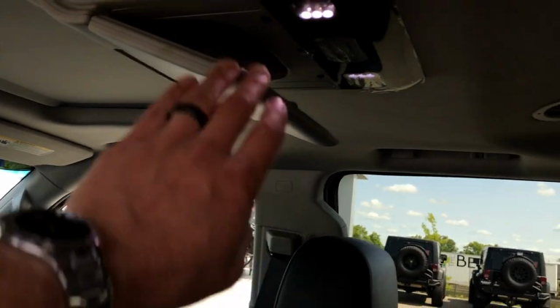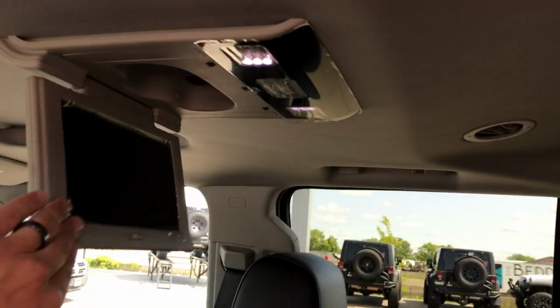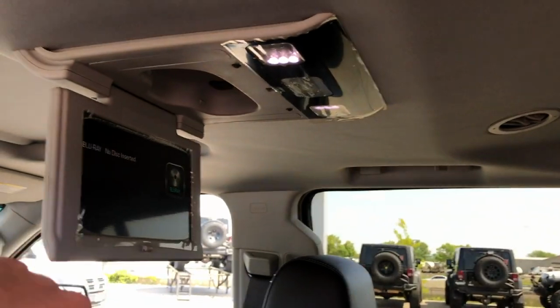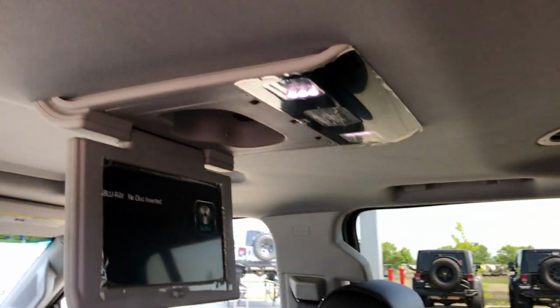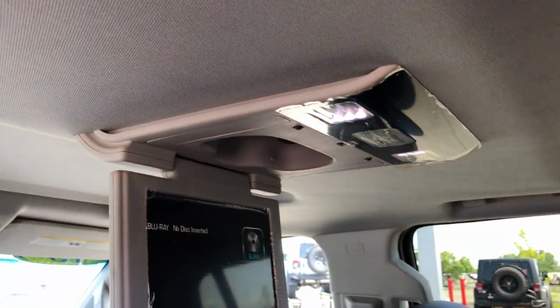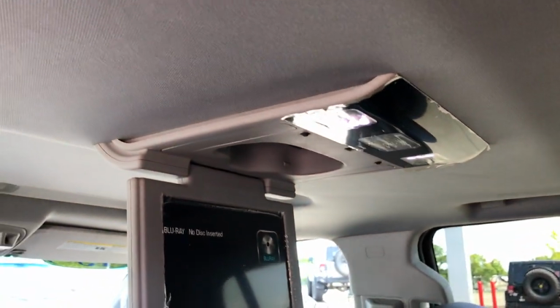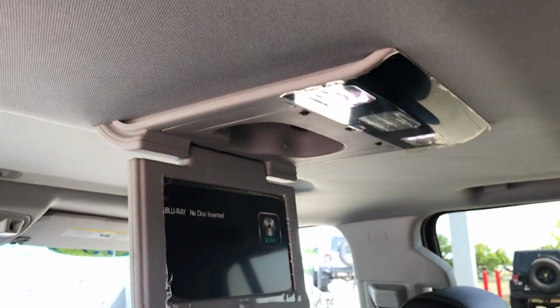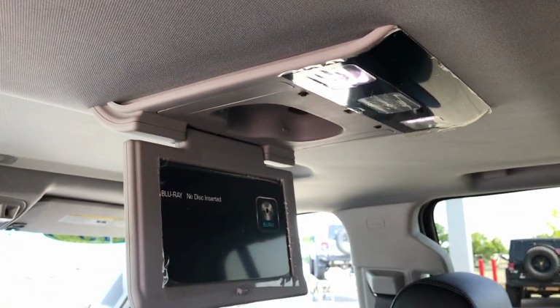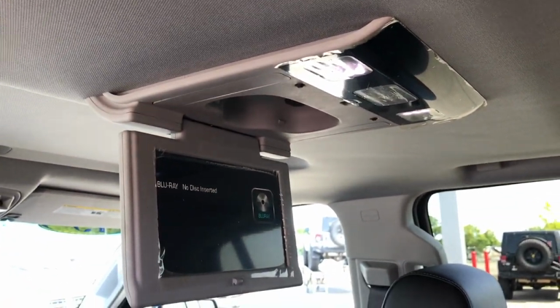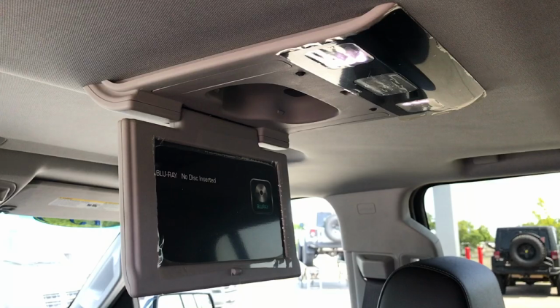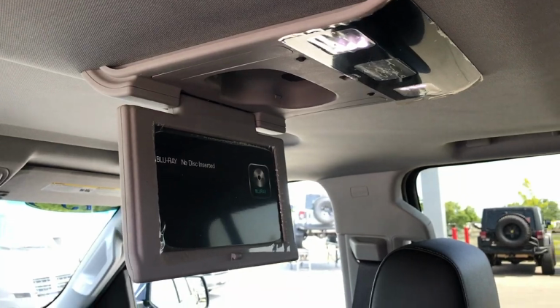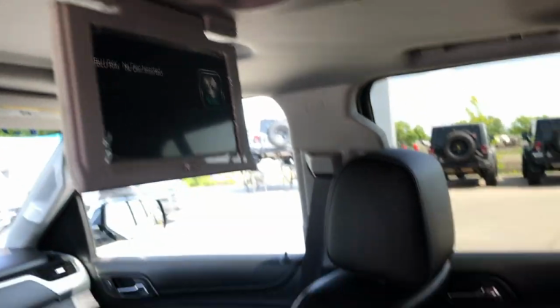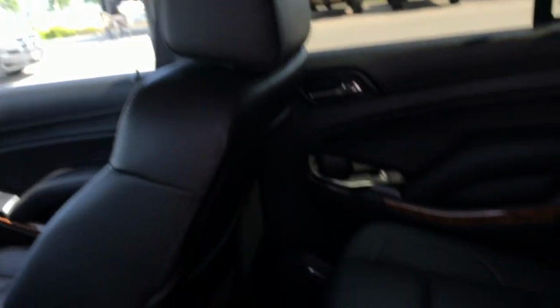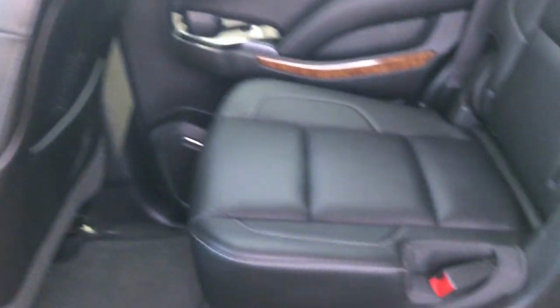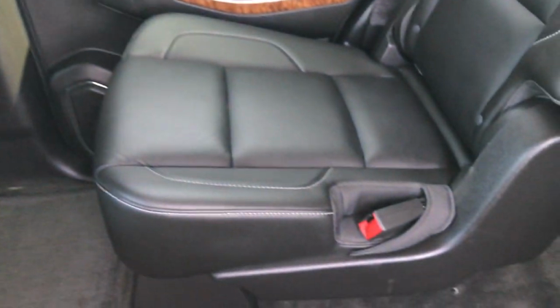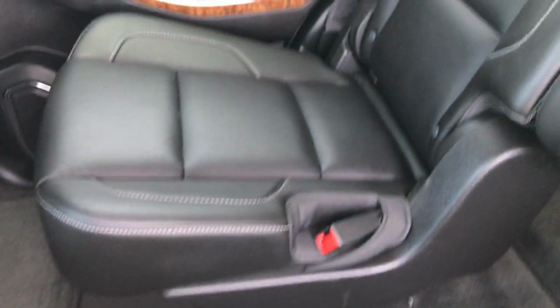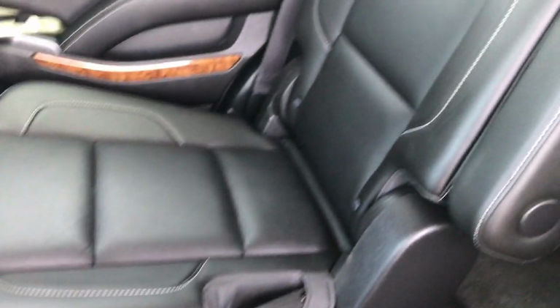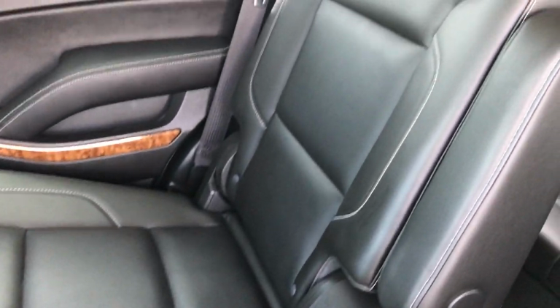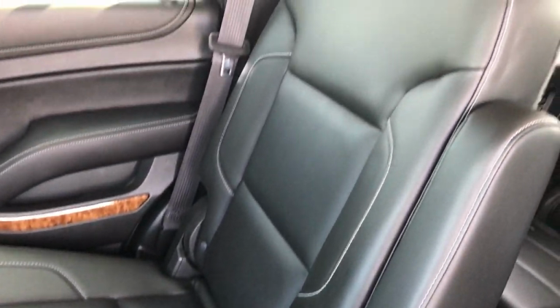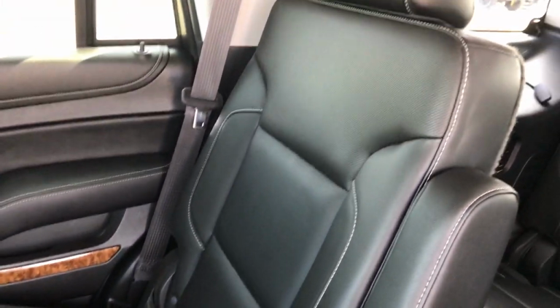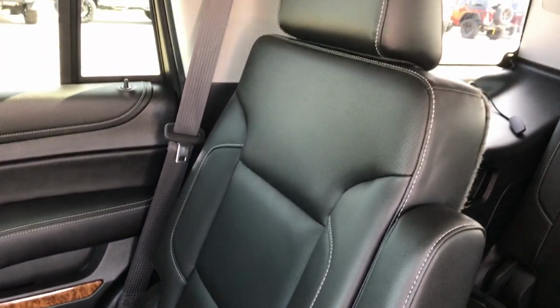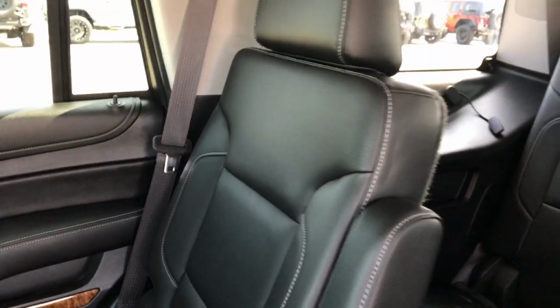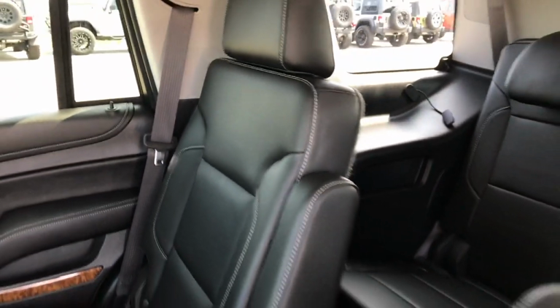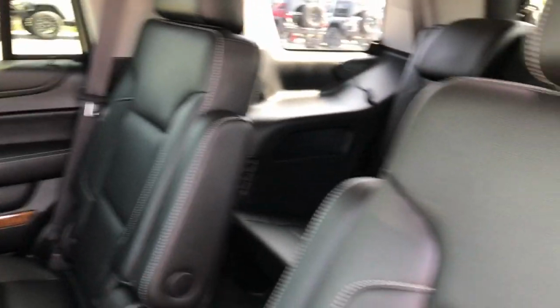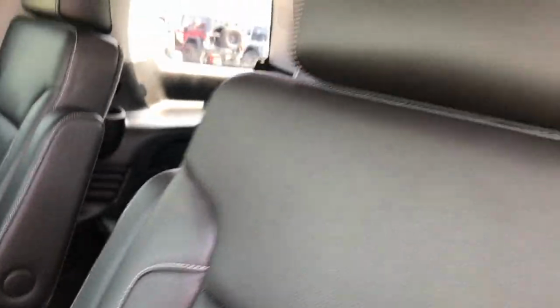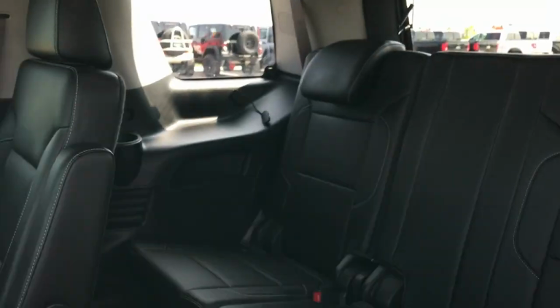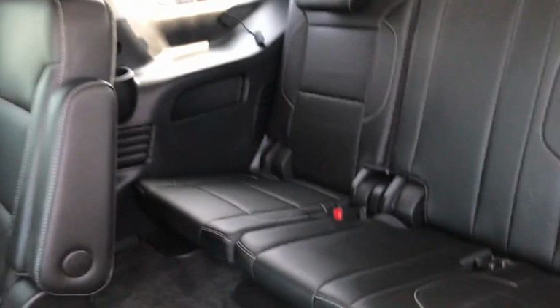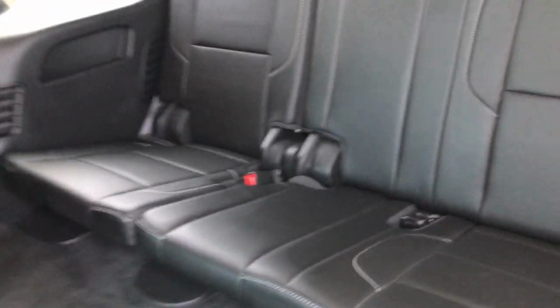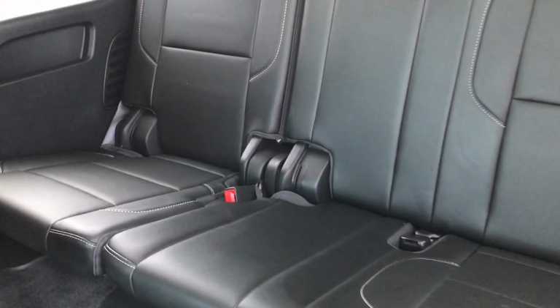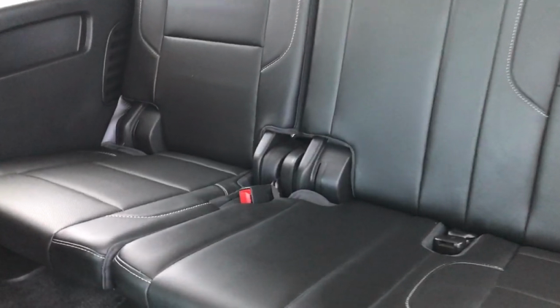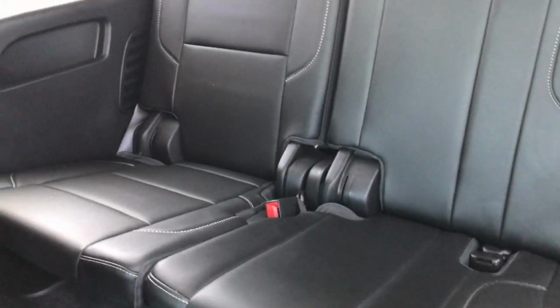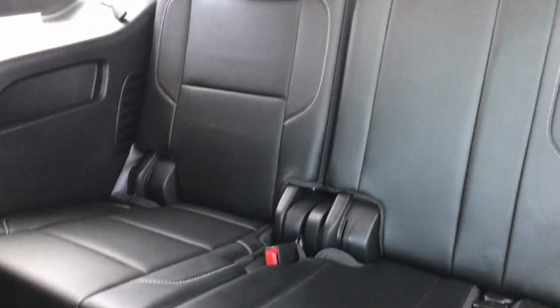This is your factory Blu-Ray DVD player. Passenger seat is very clean as well — no rips or tears. And the third row is very clean too.